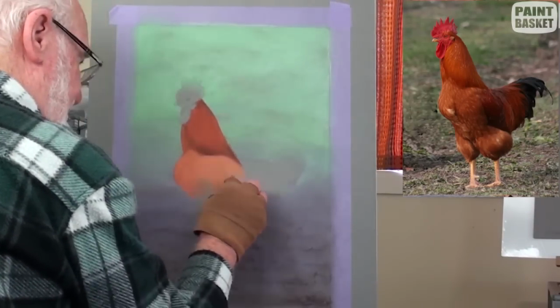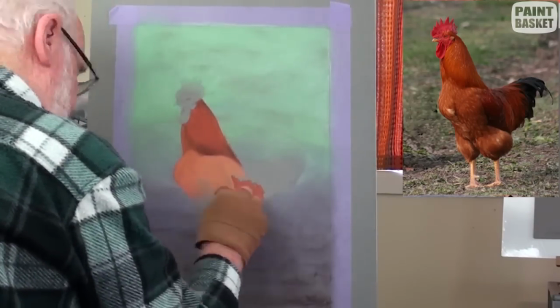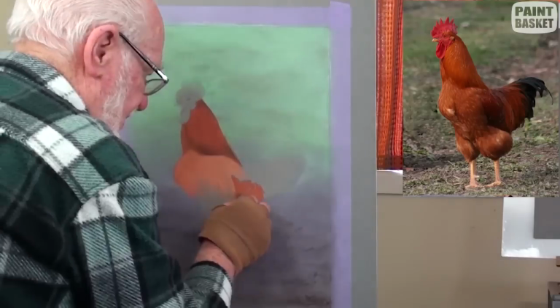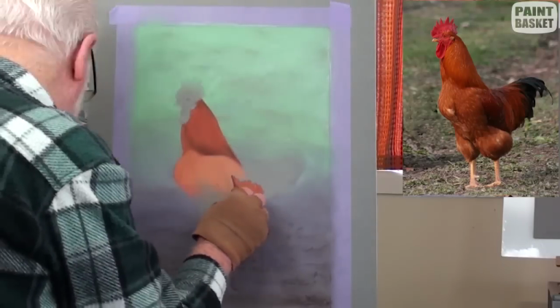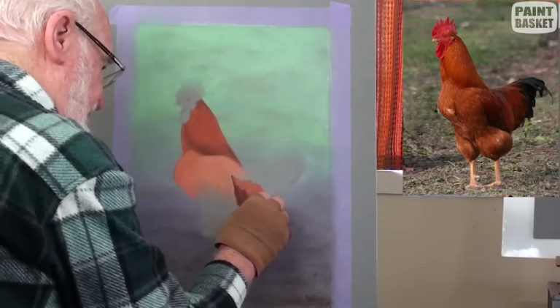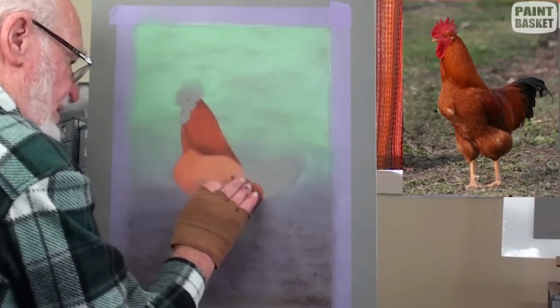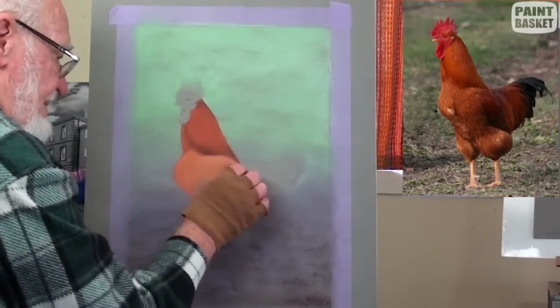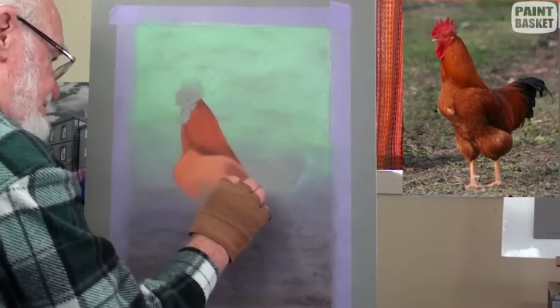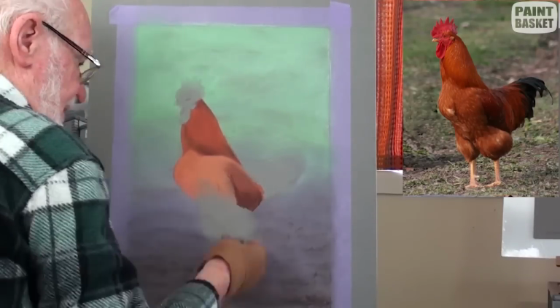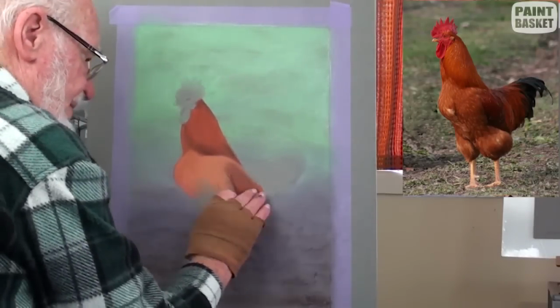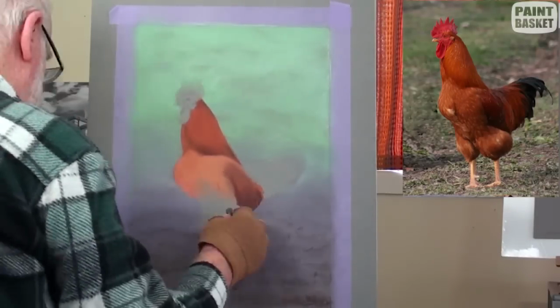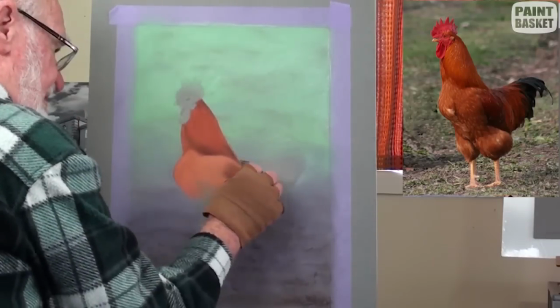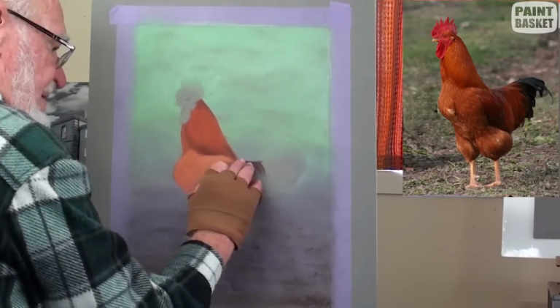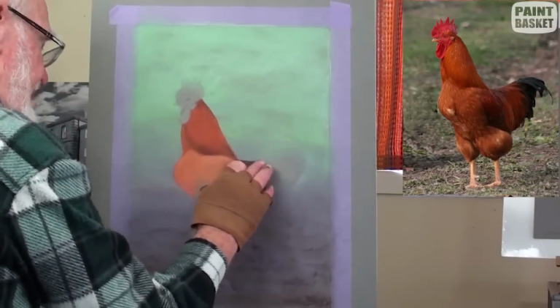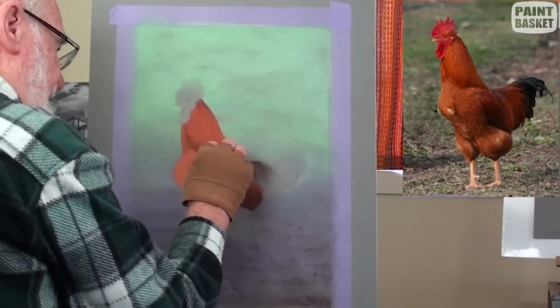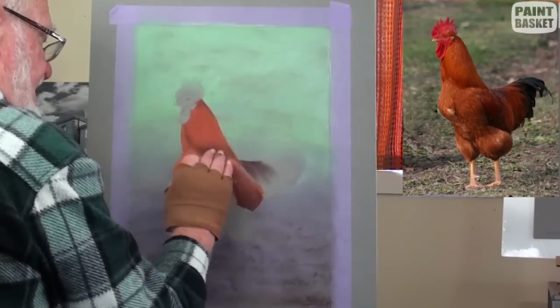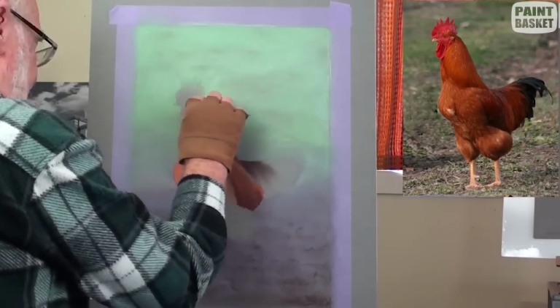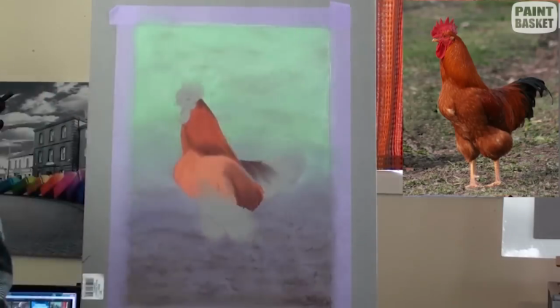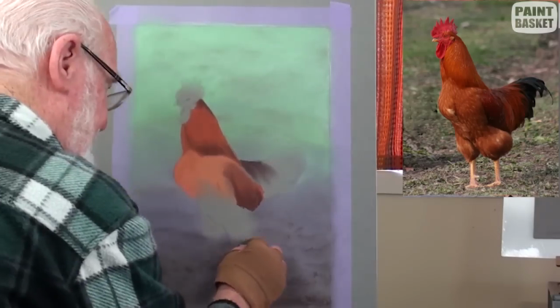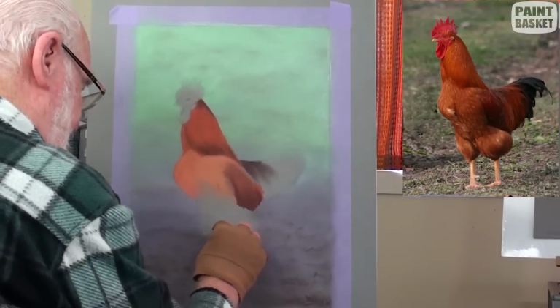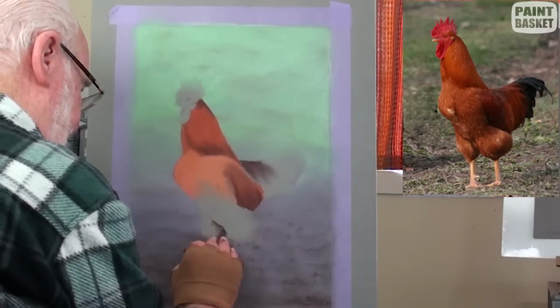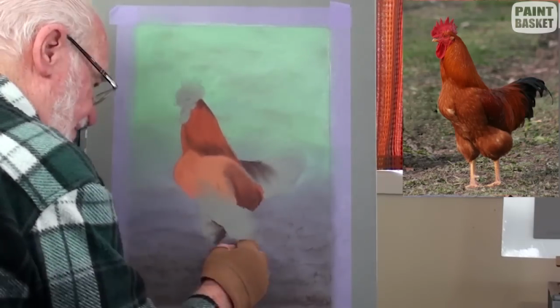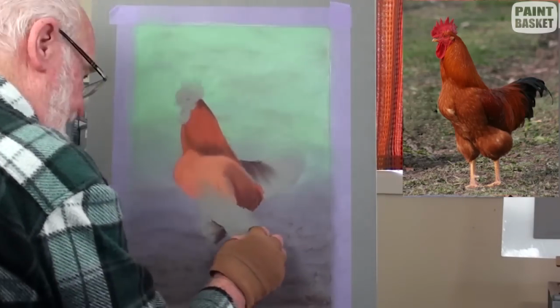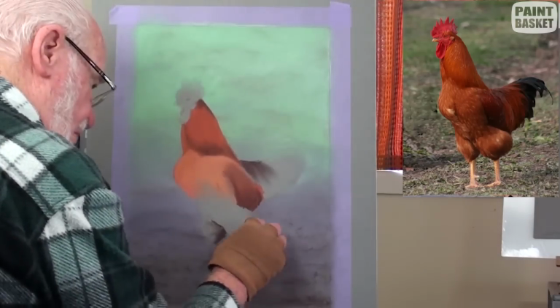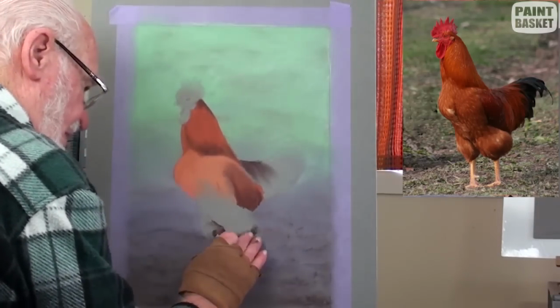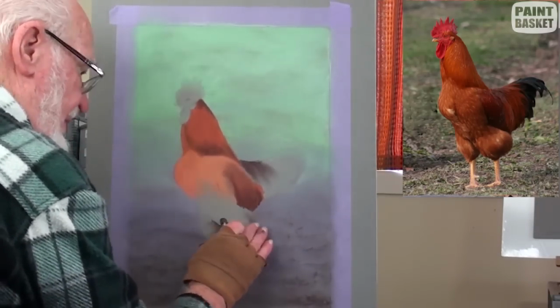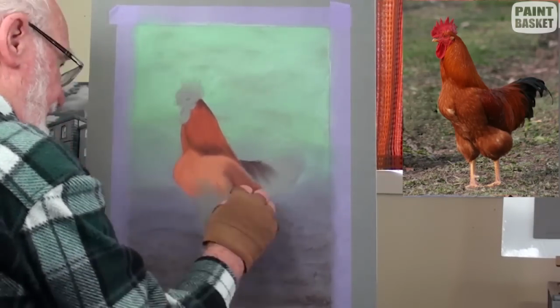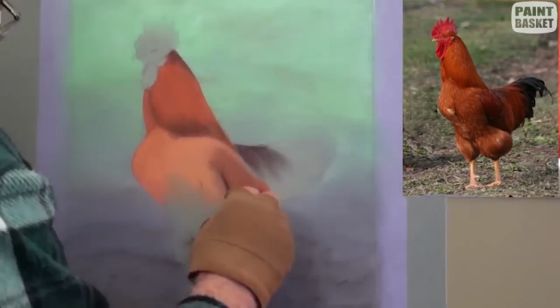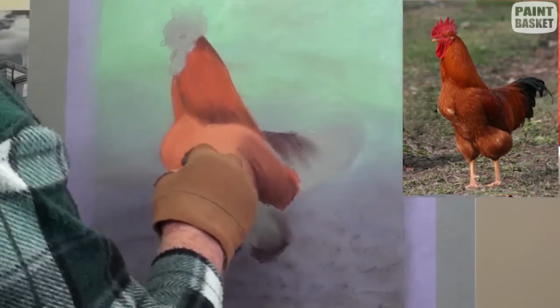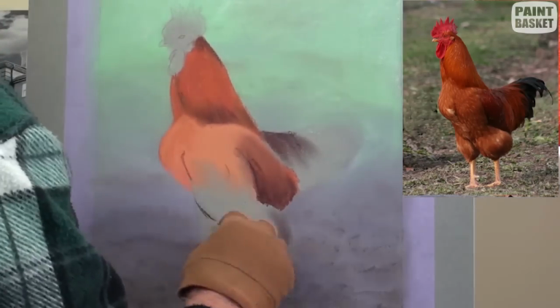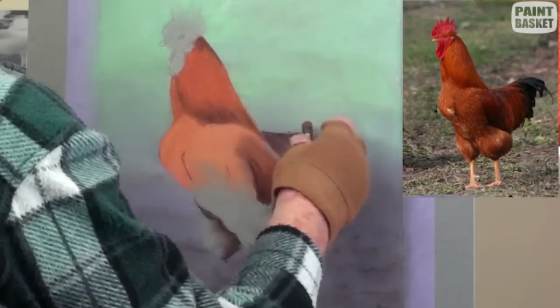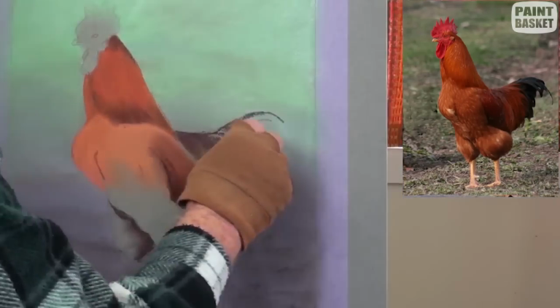Continue adding the rest of the body colour and begin strengthening the shadow areas. Do all this slowly and carefully by starting light, gradually getting darker until the correct tonal range has been reached.